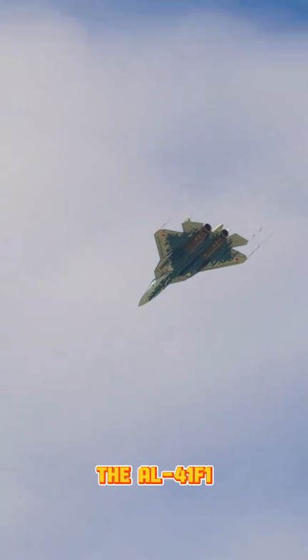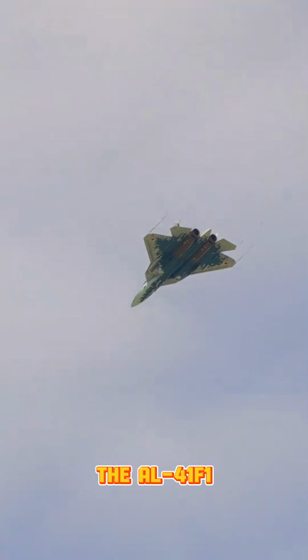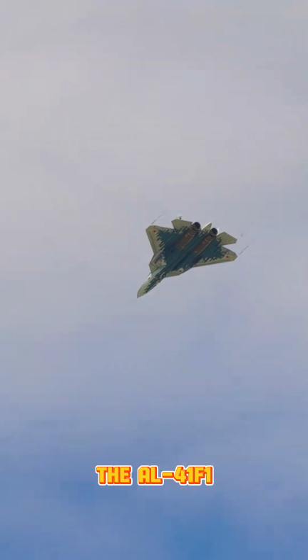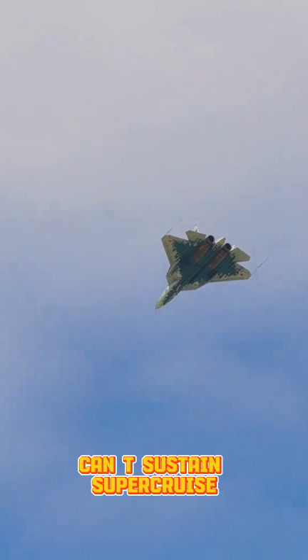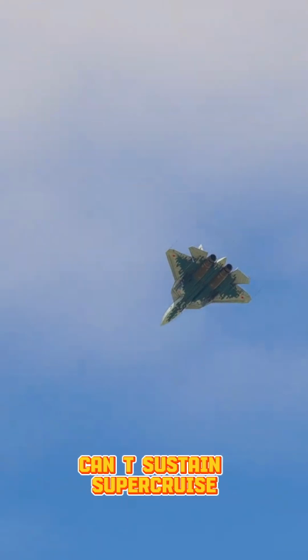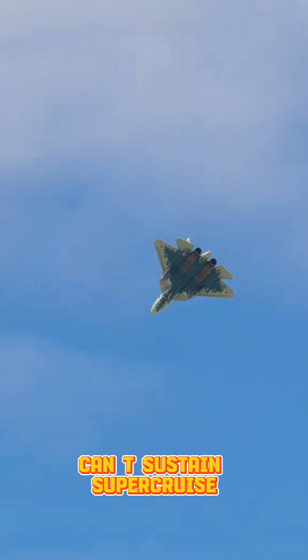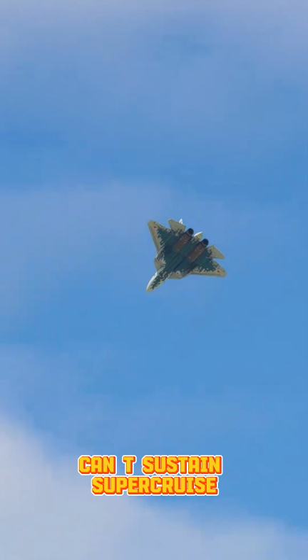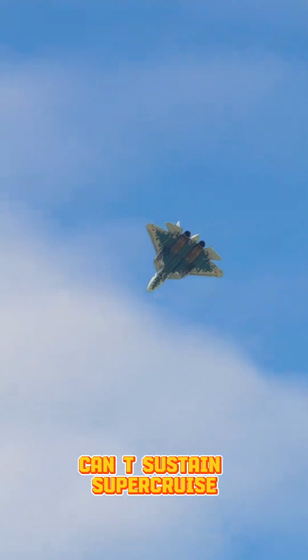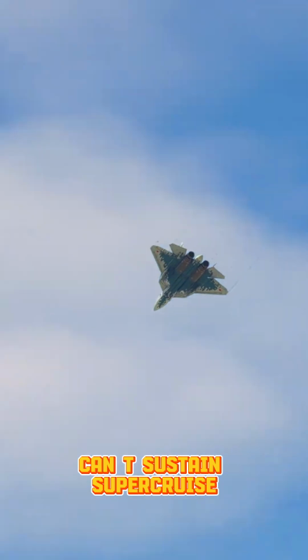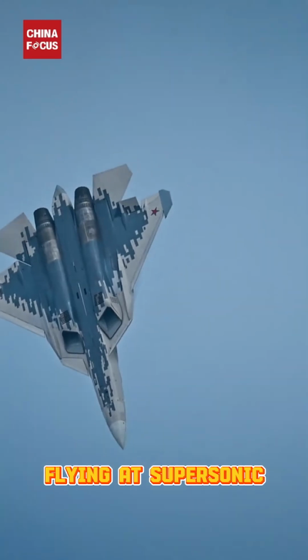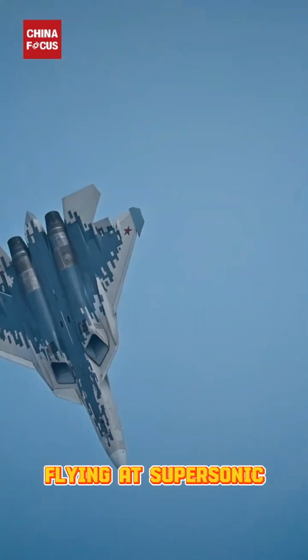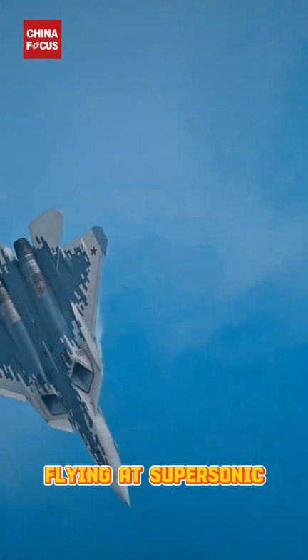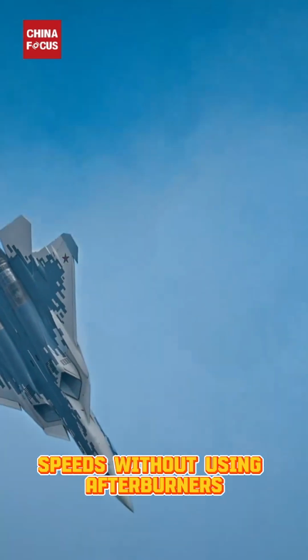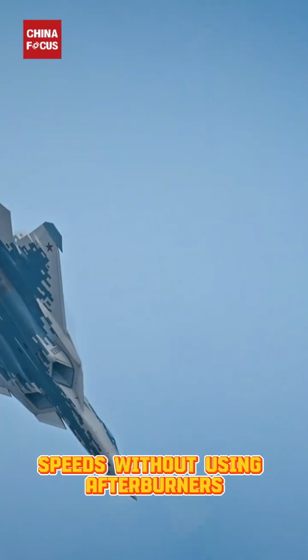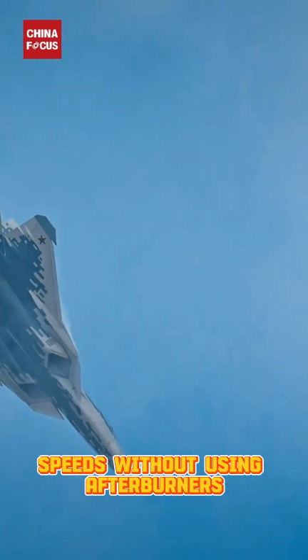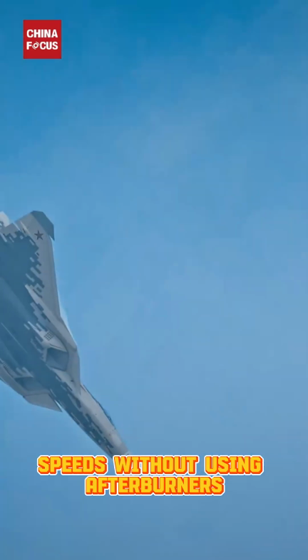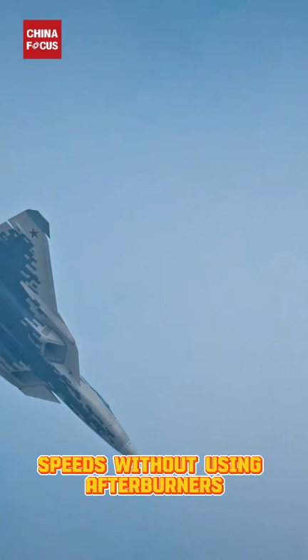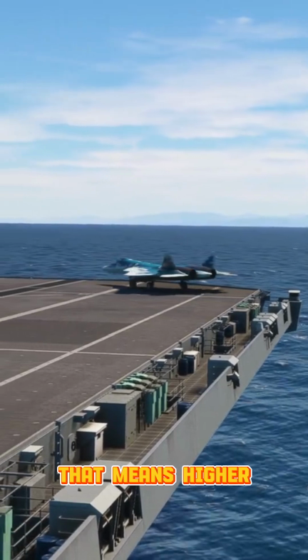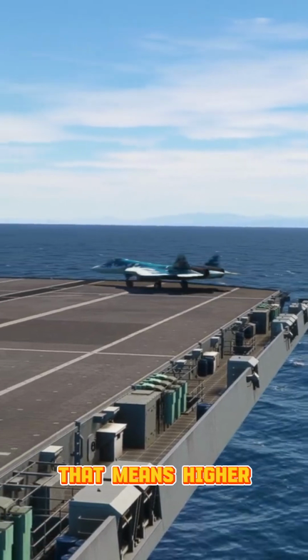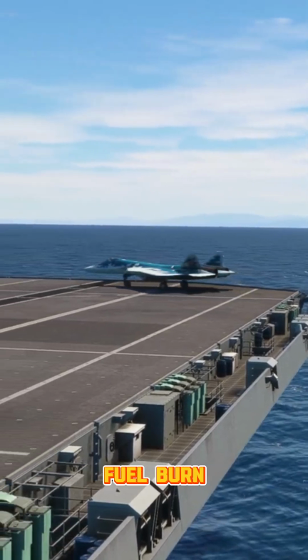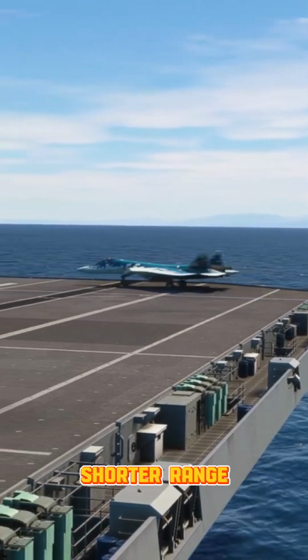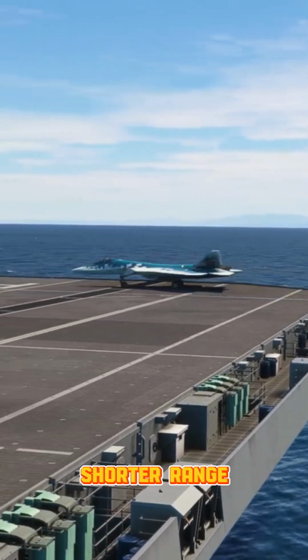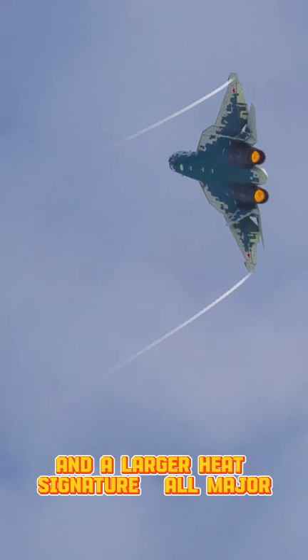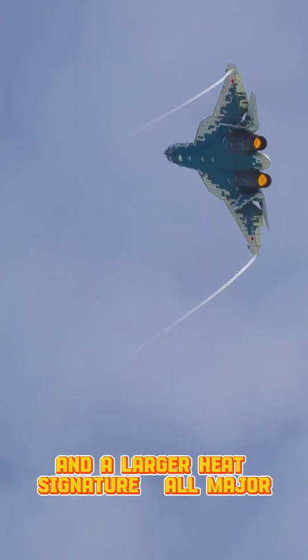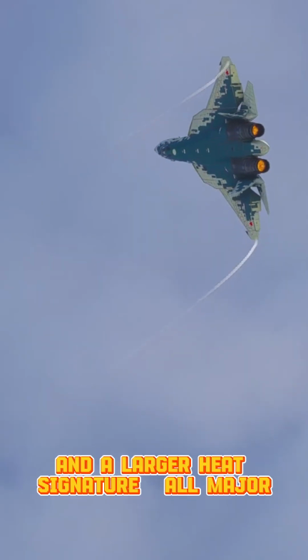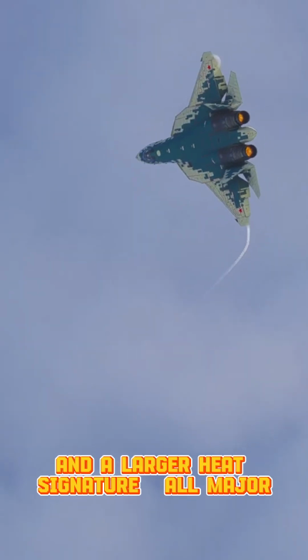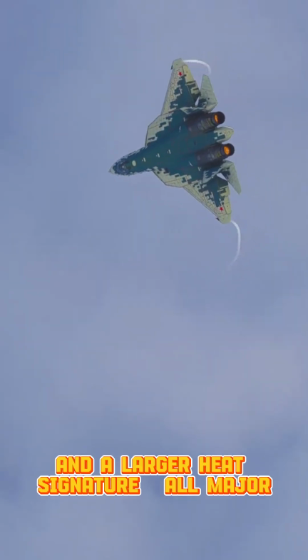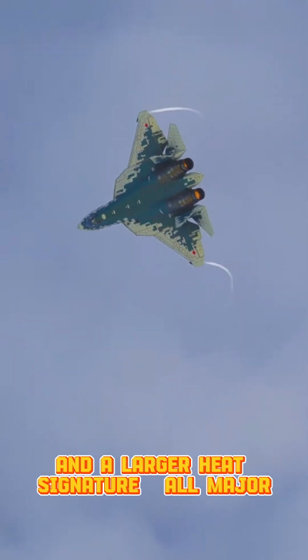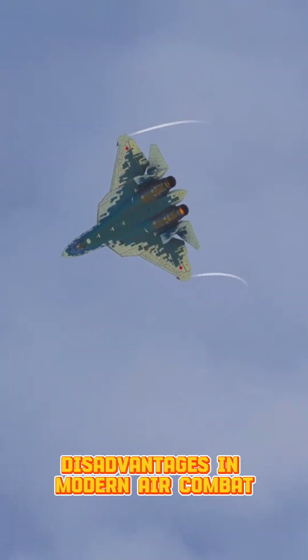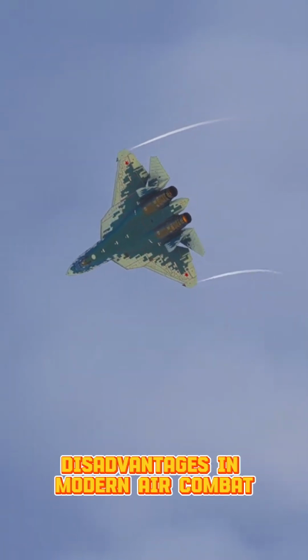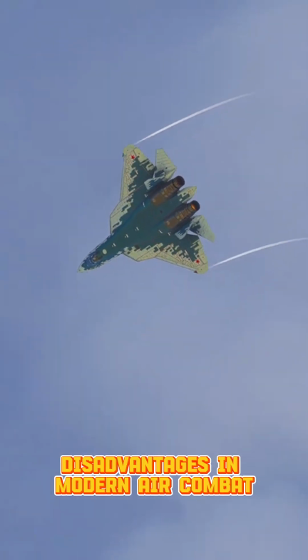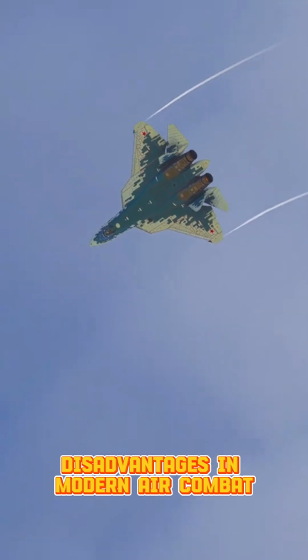The AL-41F1 can't sustain supercruise — flying at supersonic speeds without using afterburners. That means higher fuel burn, shorter range, and a larger heat signature. All major disadvantages in modern air combat.